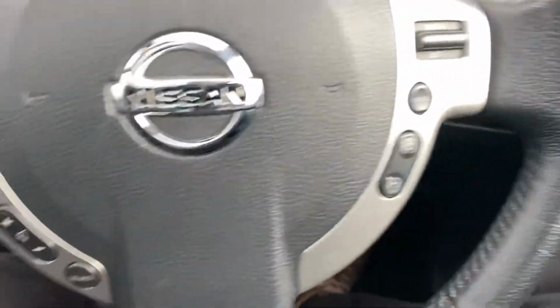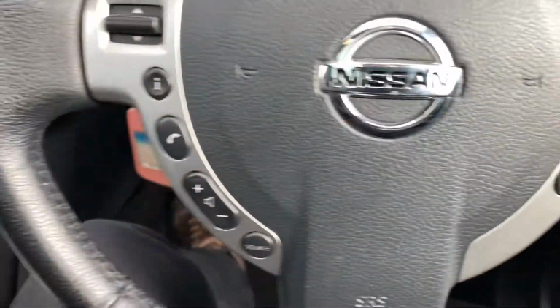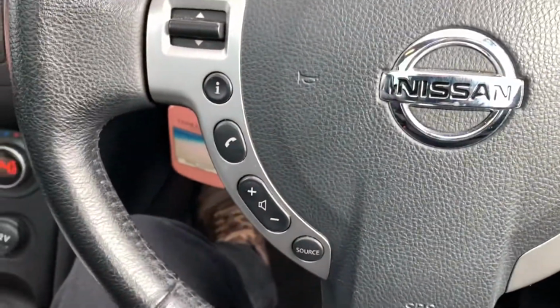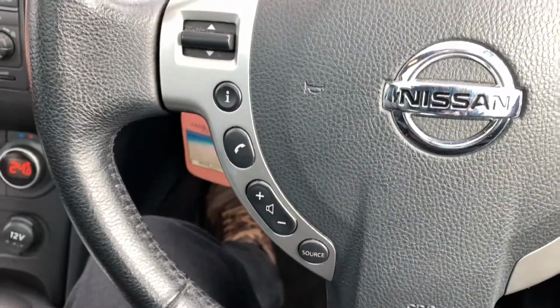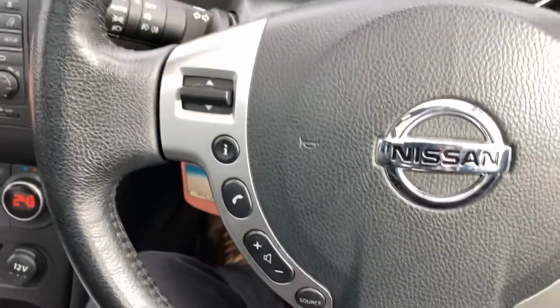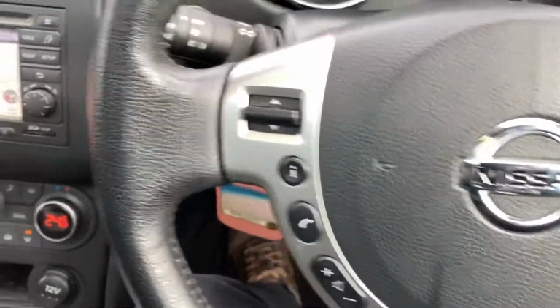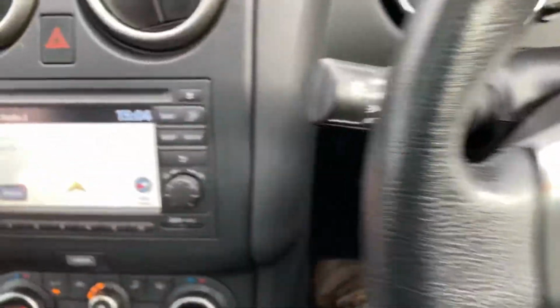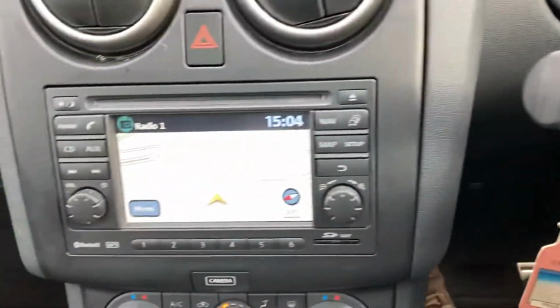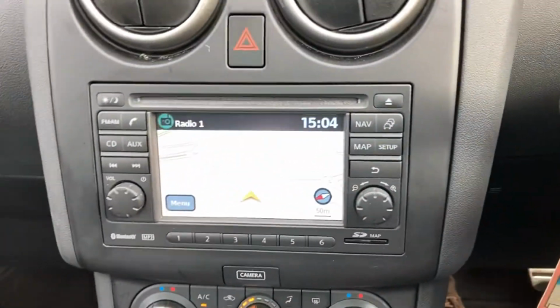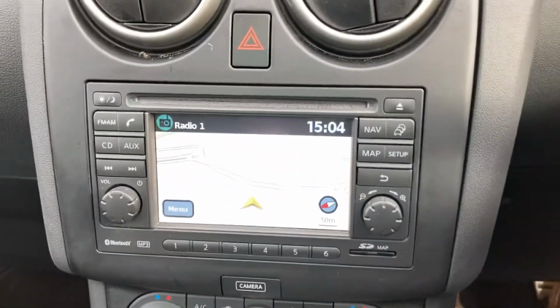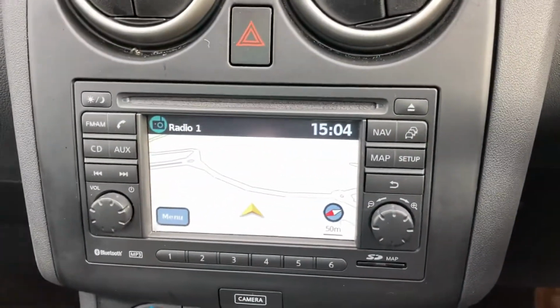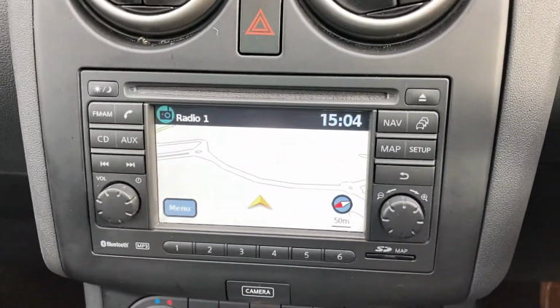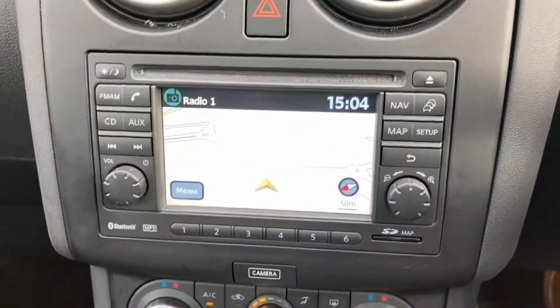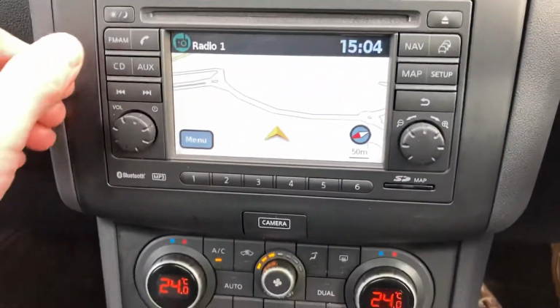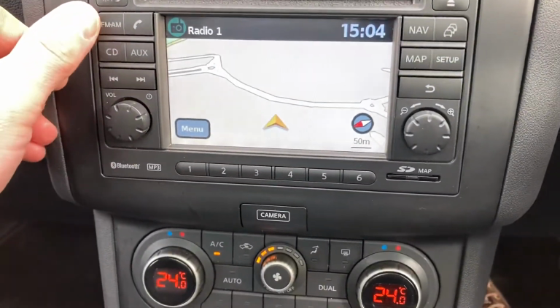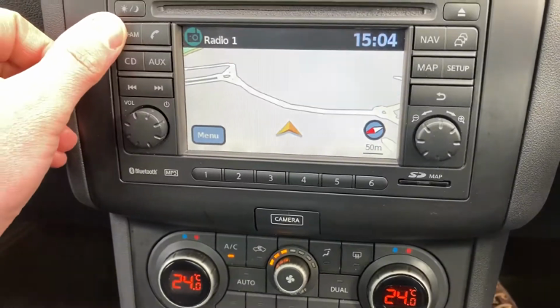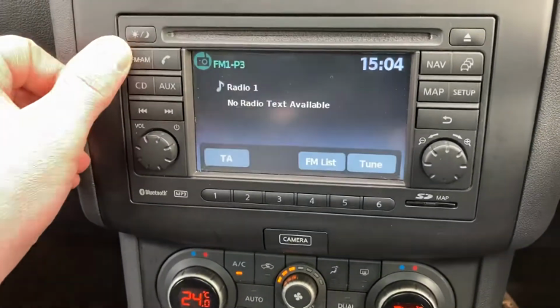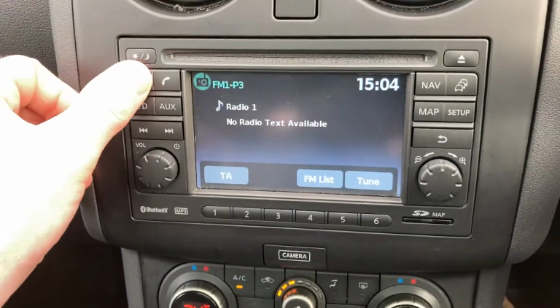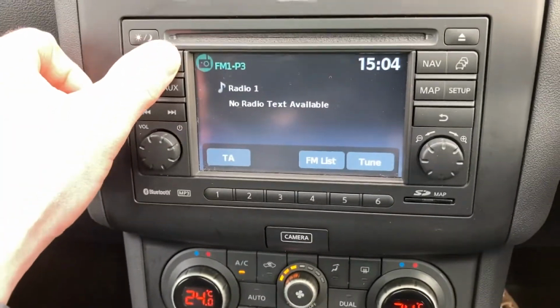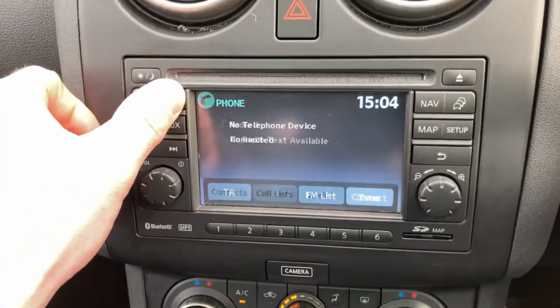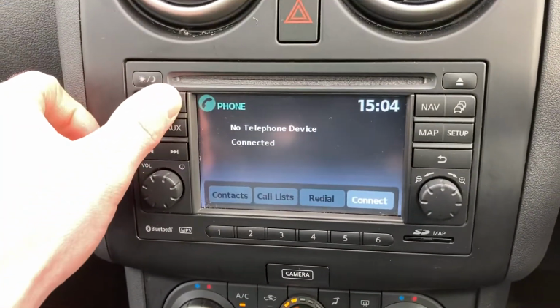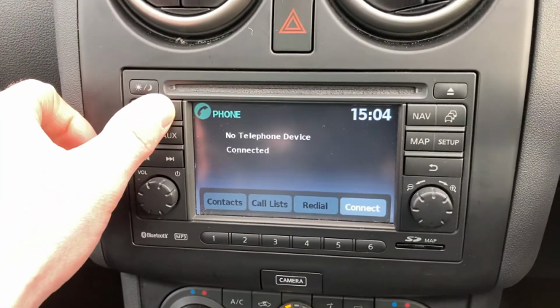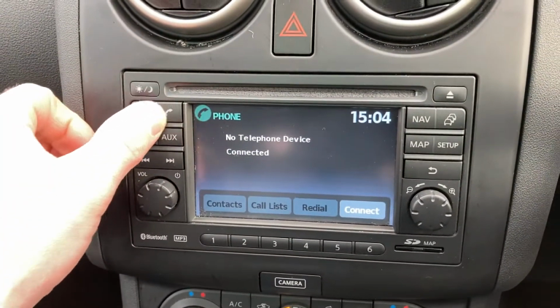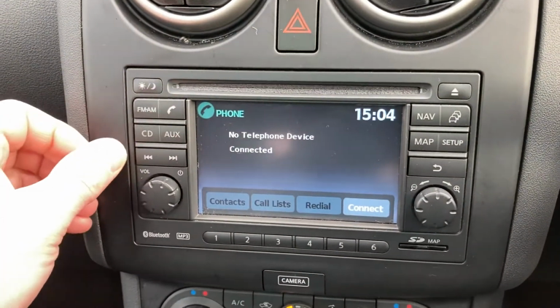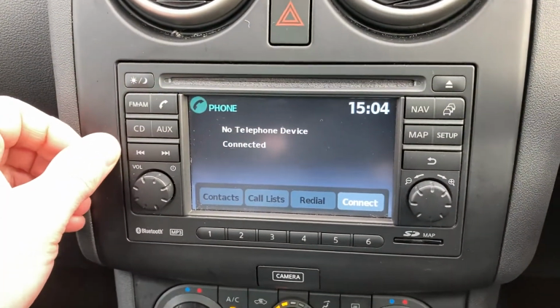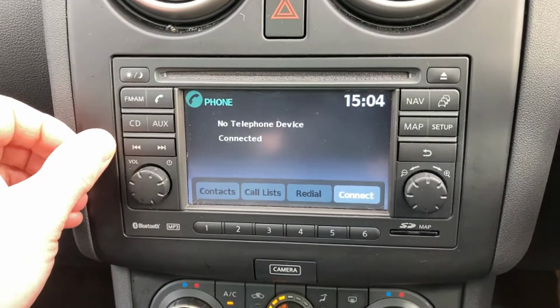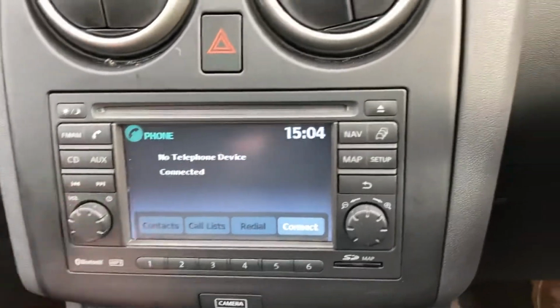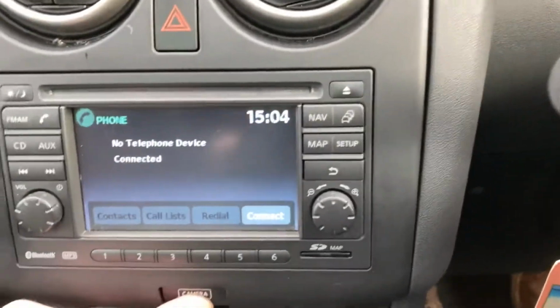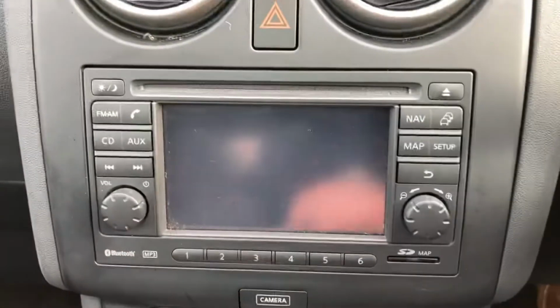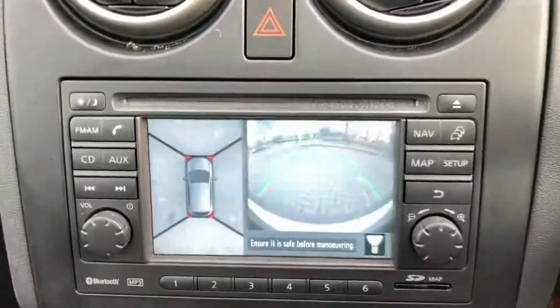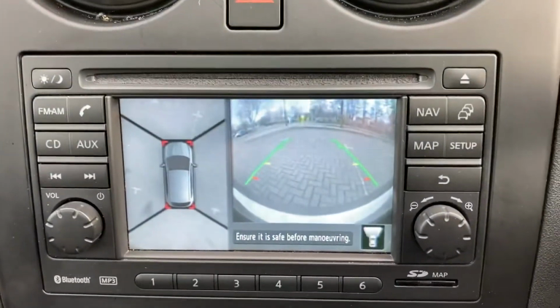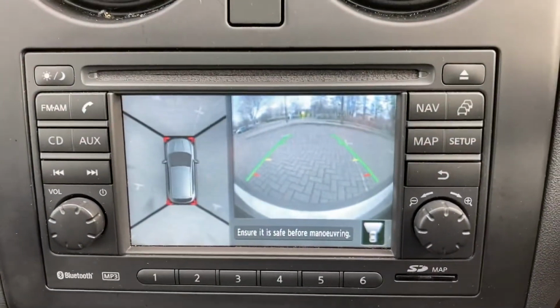On the steering wheel you've got cruise control, Bluetooth and audio buttons, satellite navigation, AM/FM radio, Bluetooth telephone connection, and a parking camera.